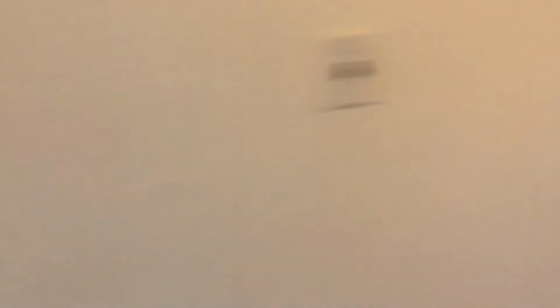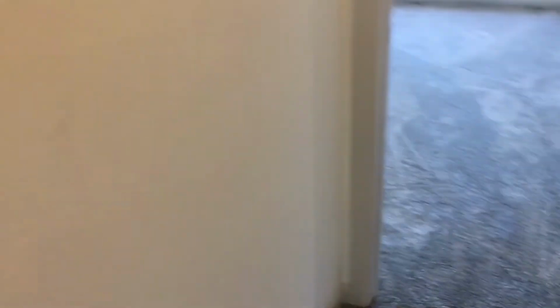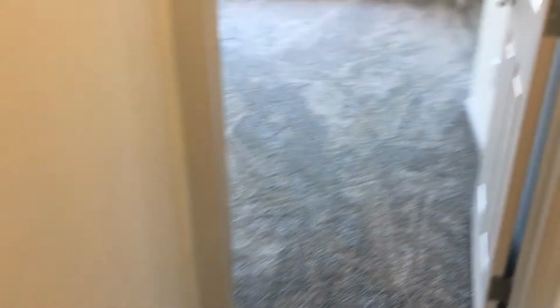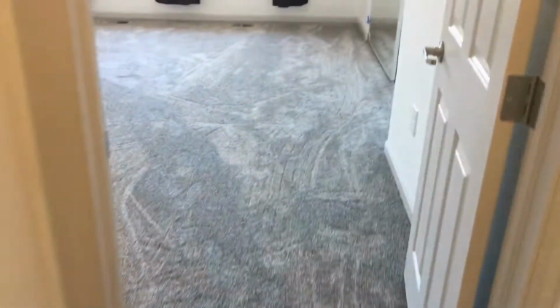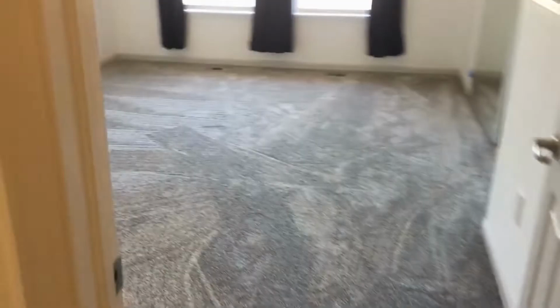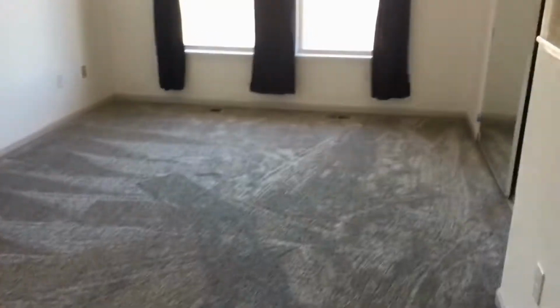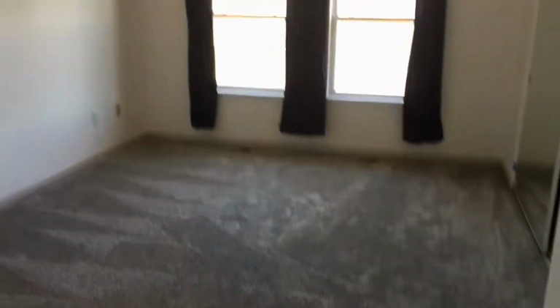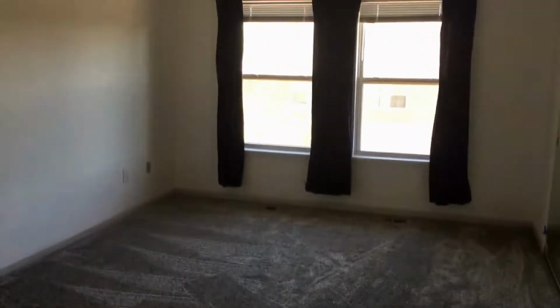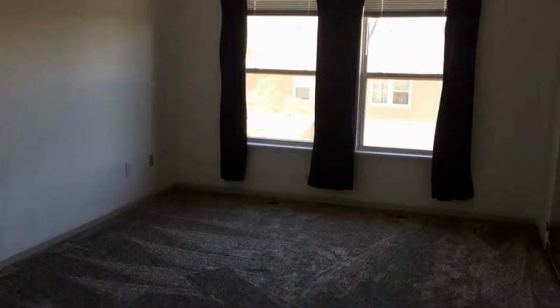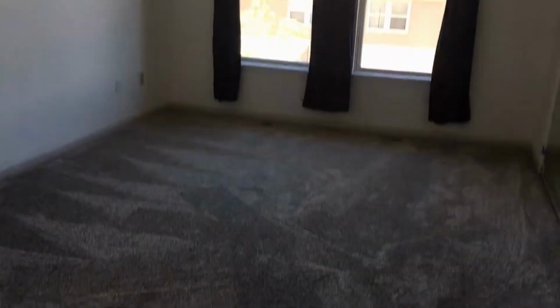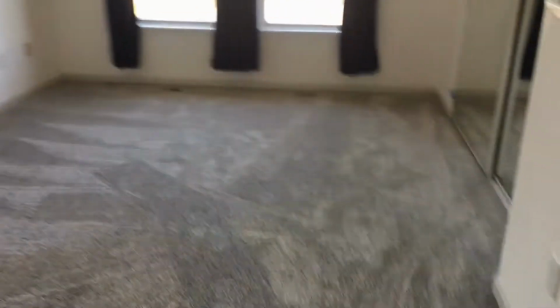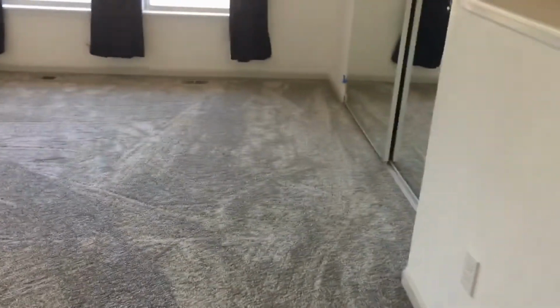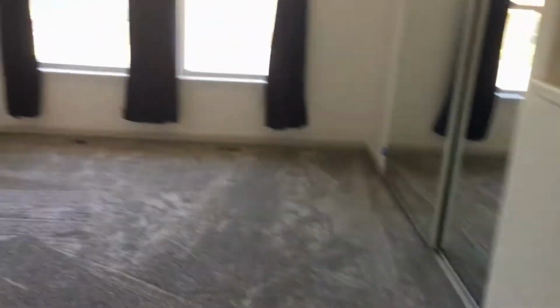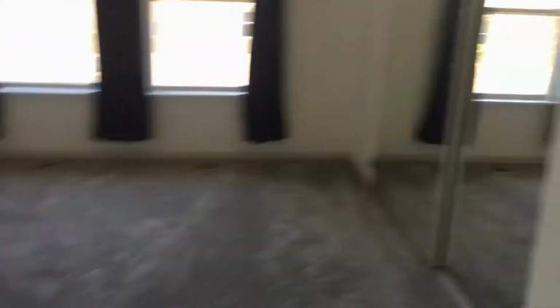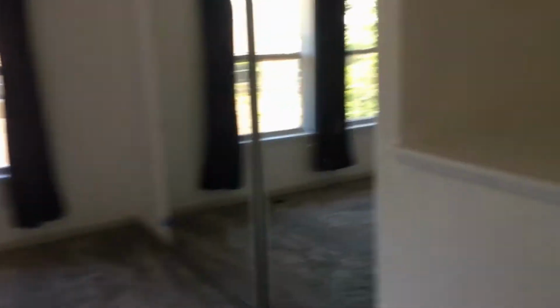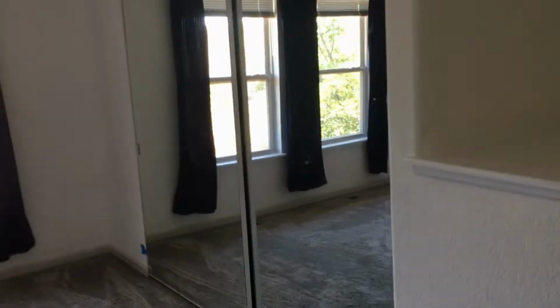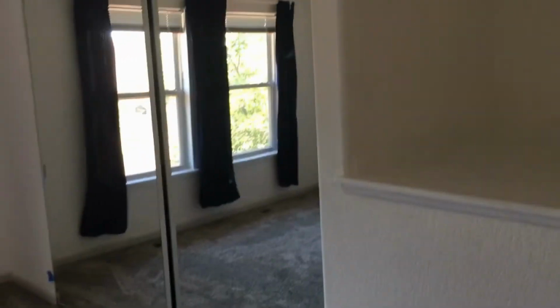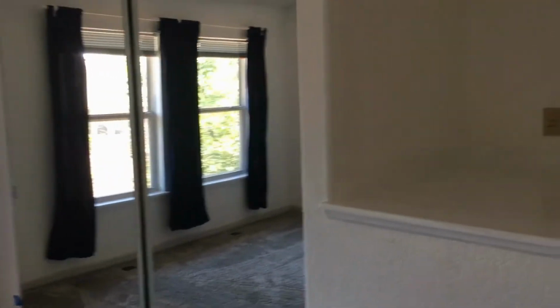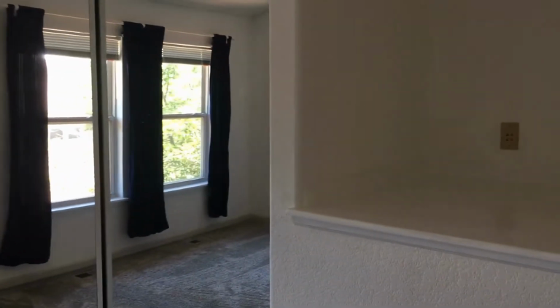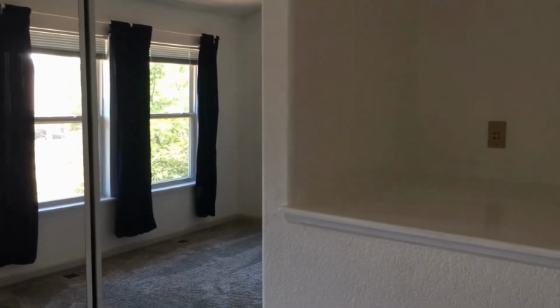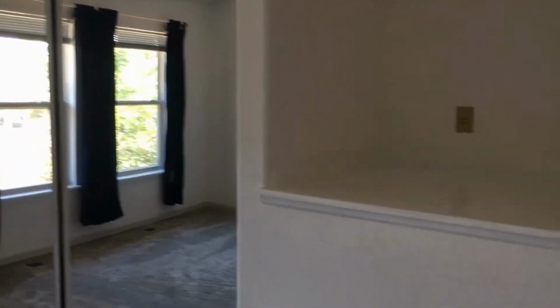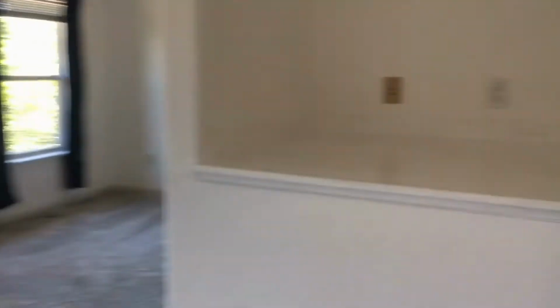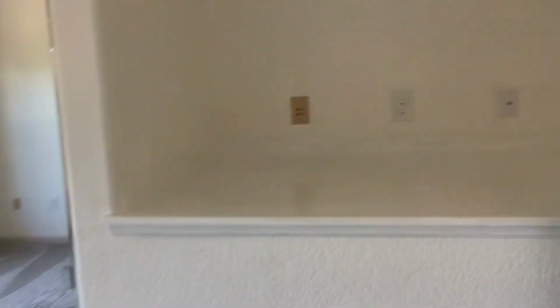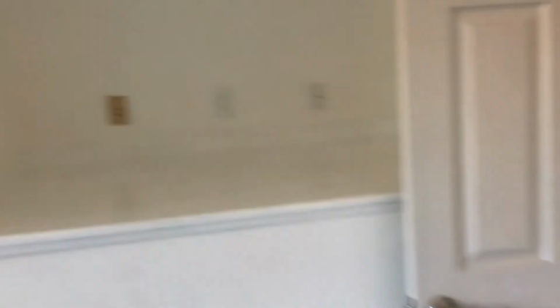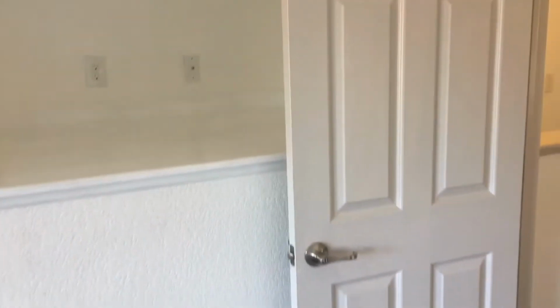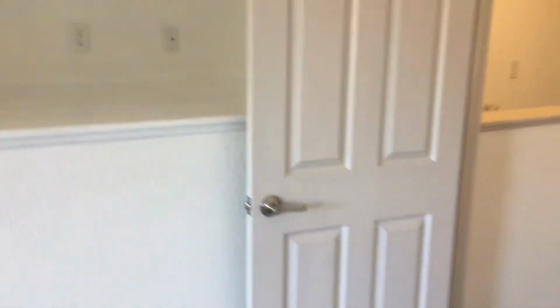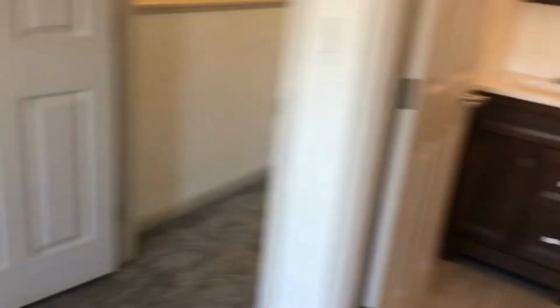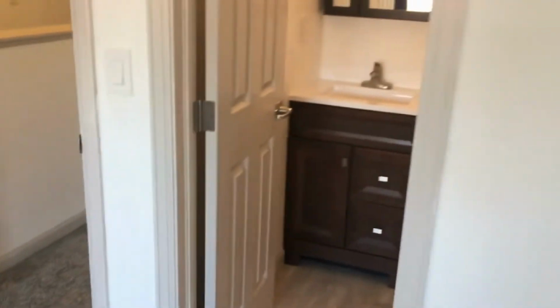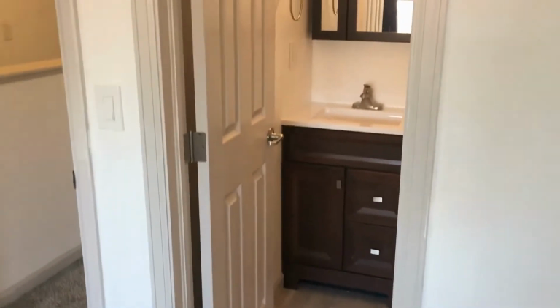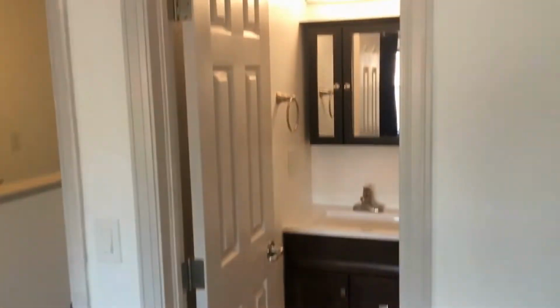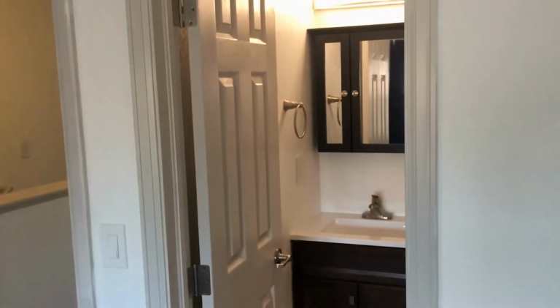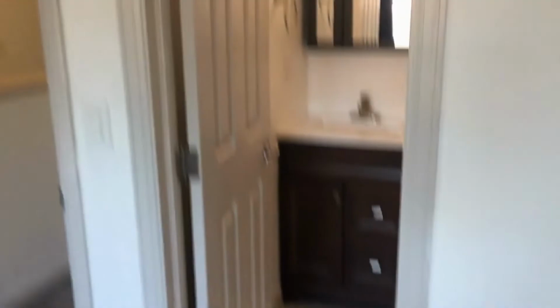Here's the master bedroom. Nice big closets. Each bedroom has a full bath.